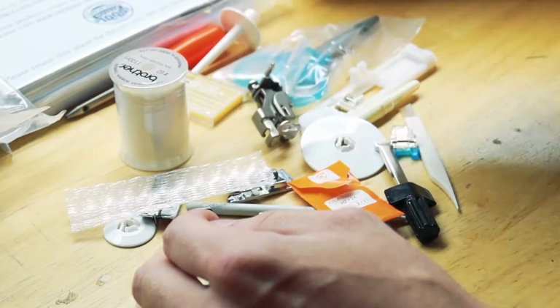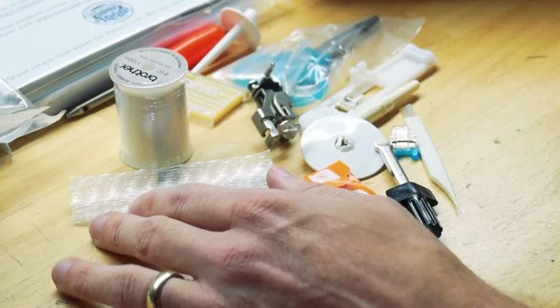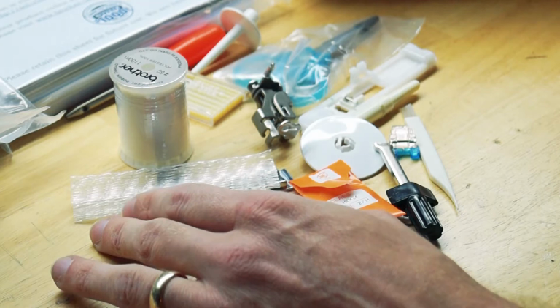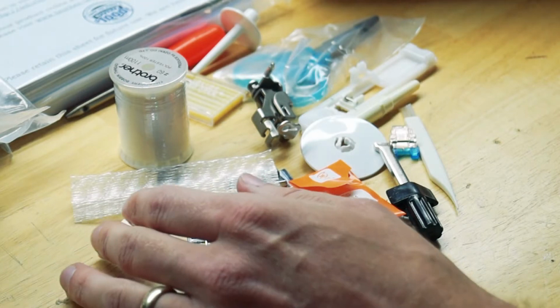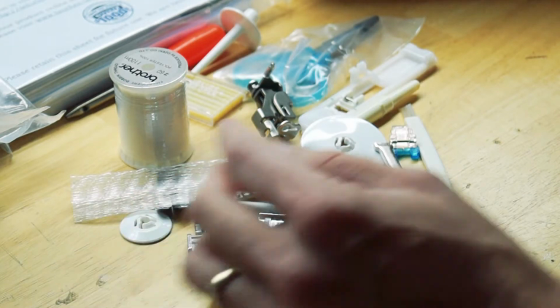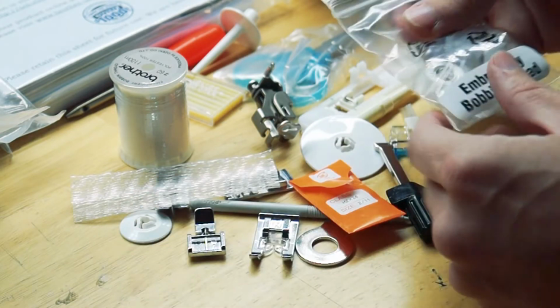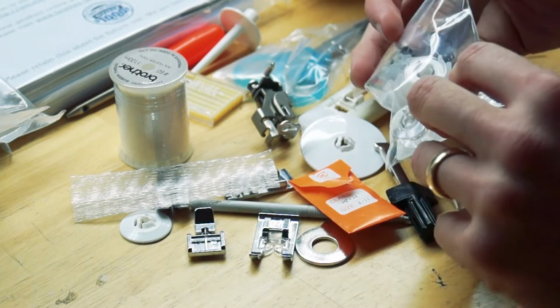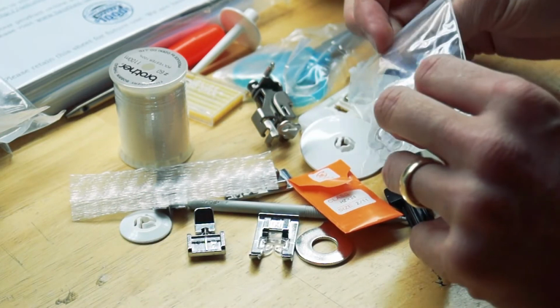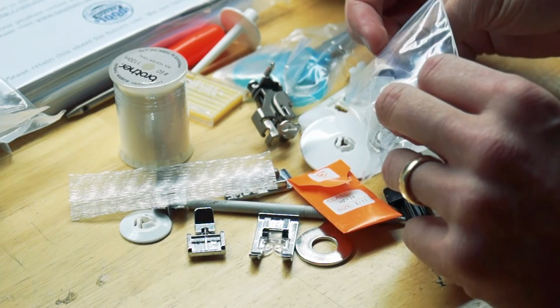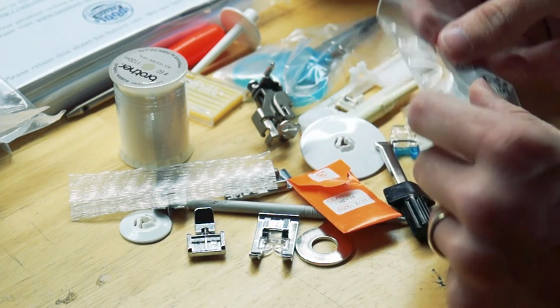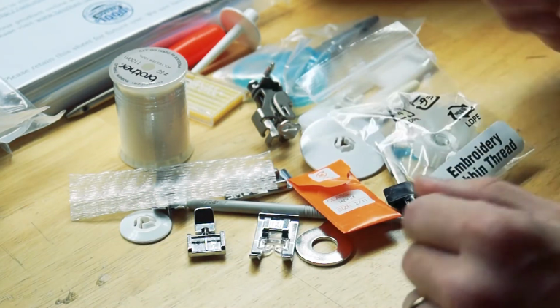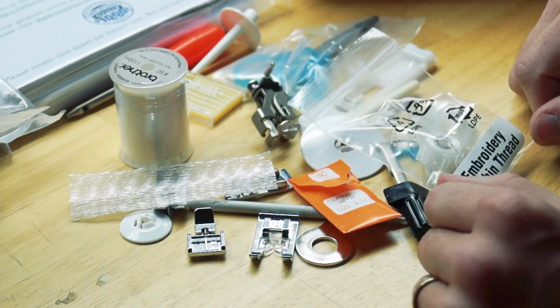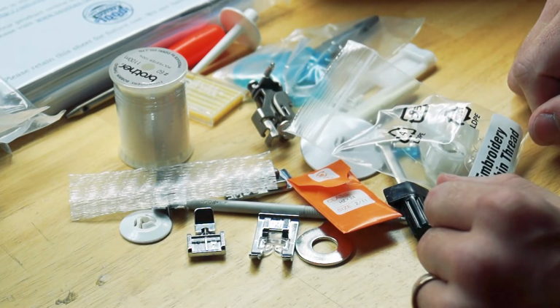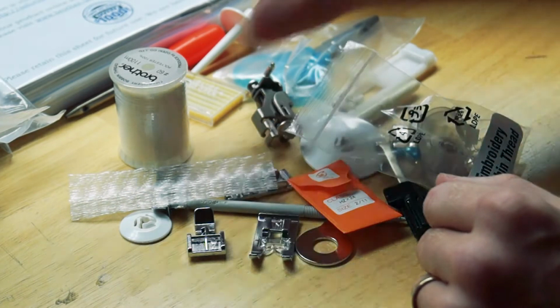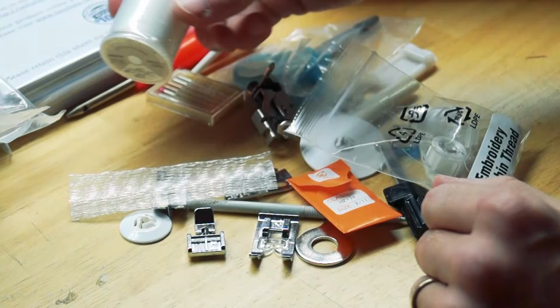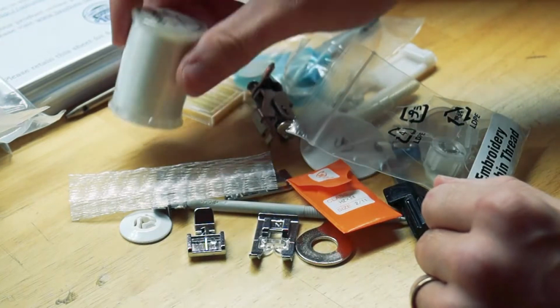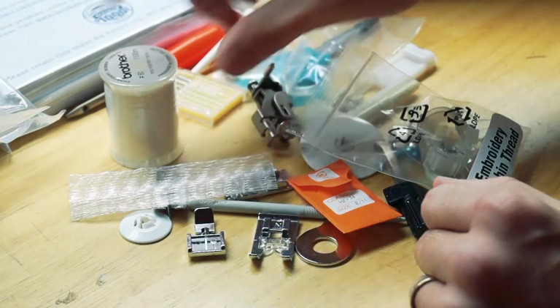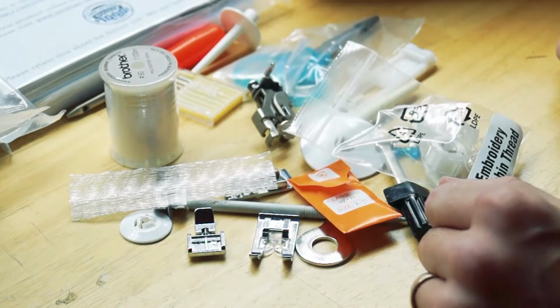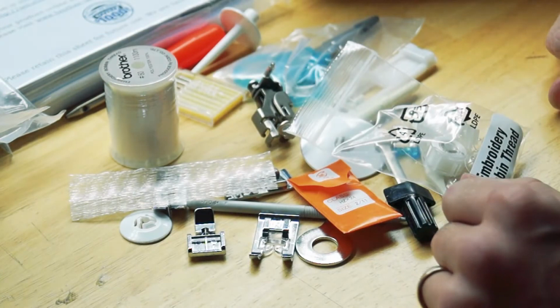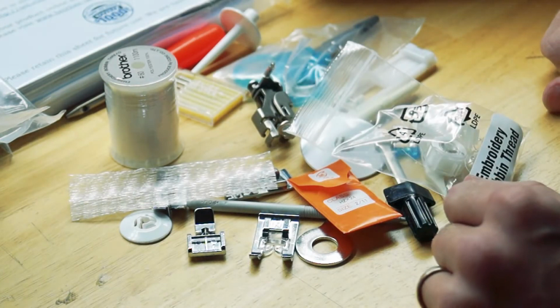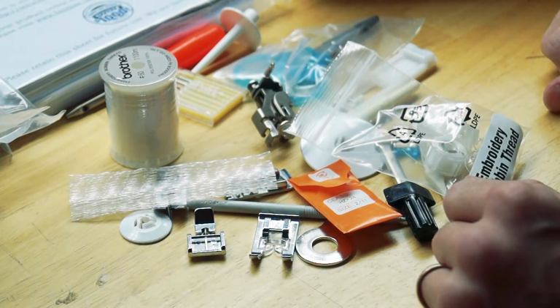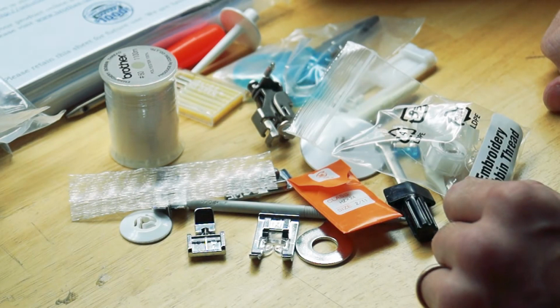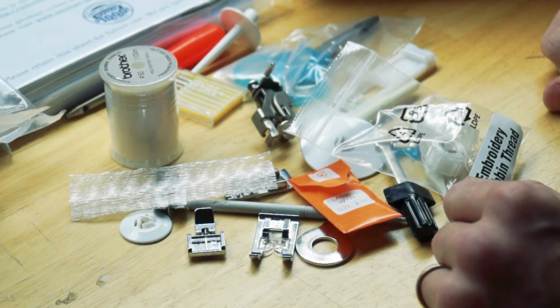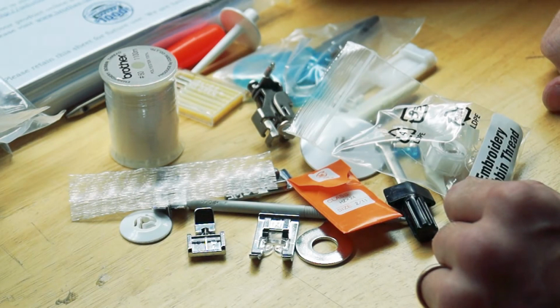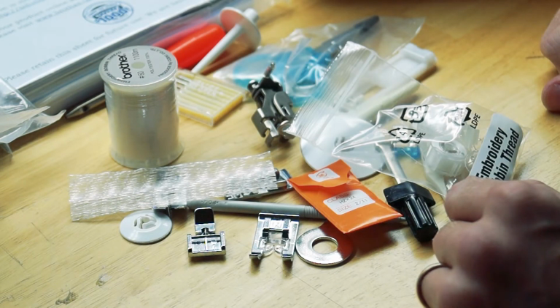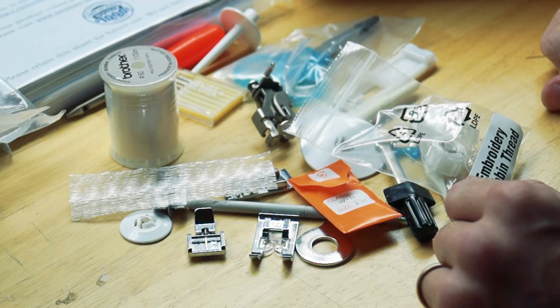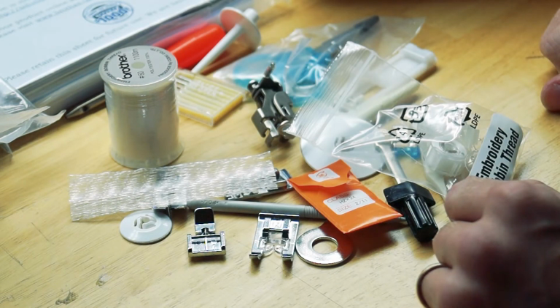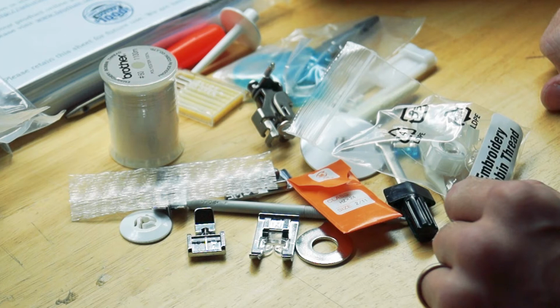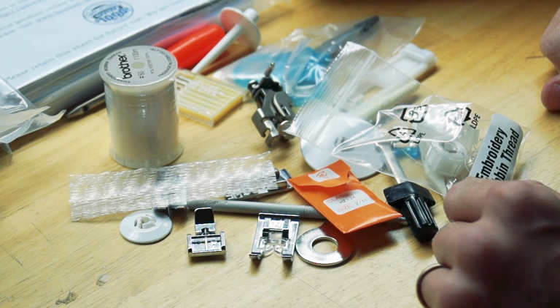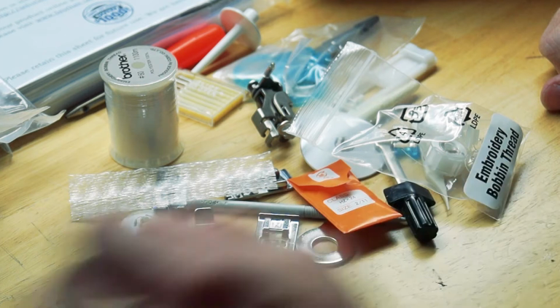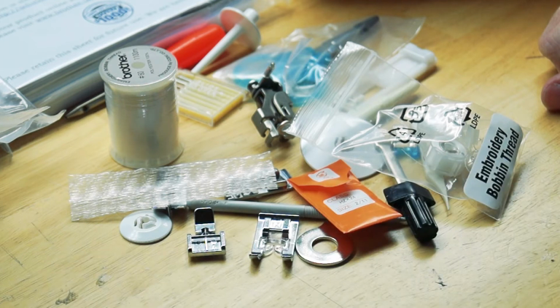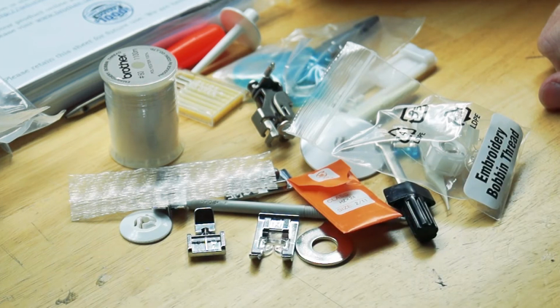You could get started testing it out right off the bat. I've ordered a whole bunch of different colors of material so that I could start working.